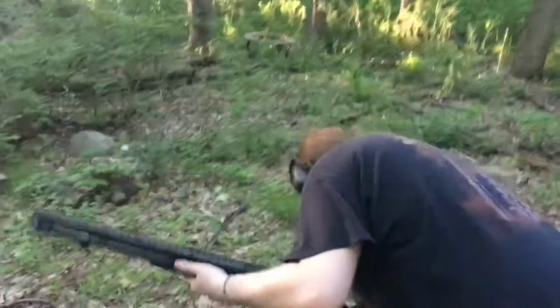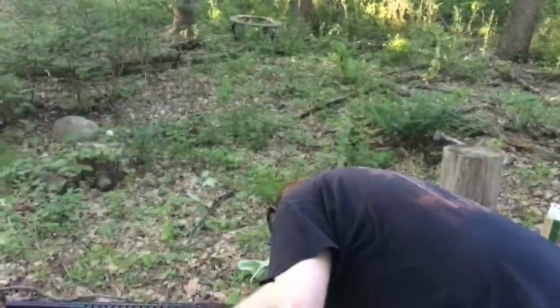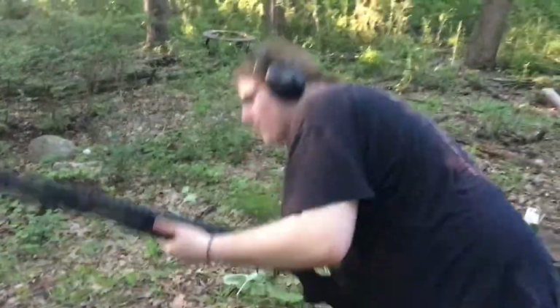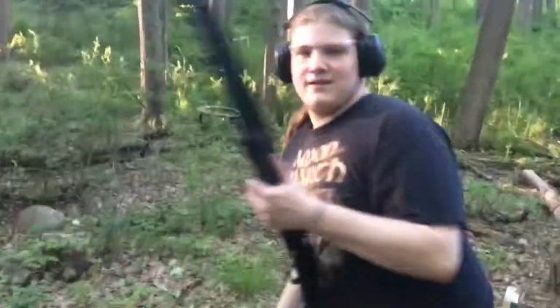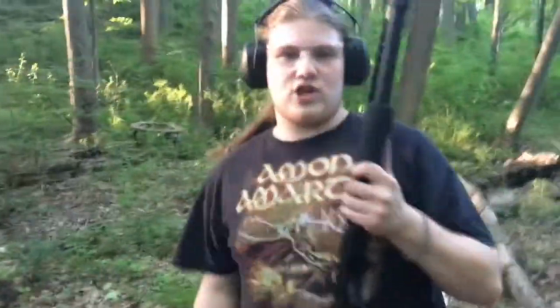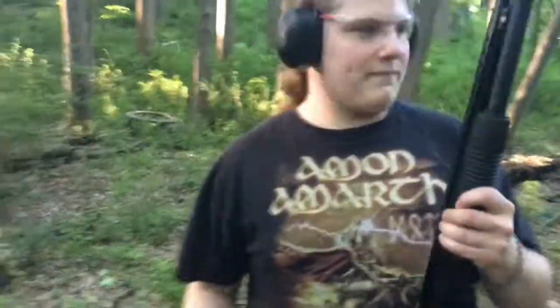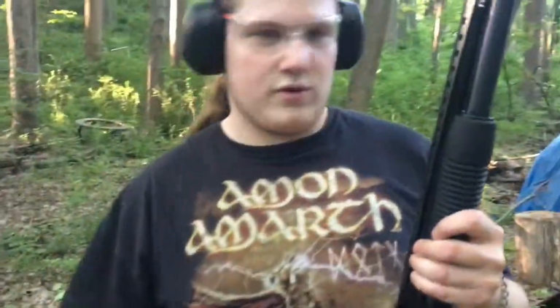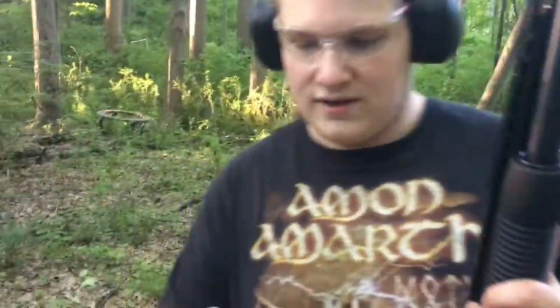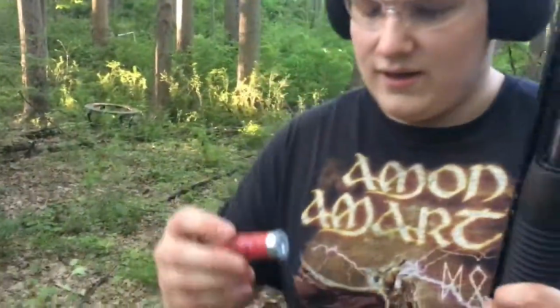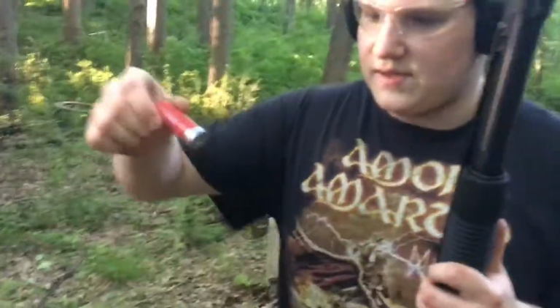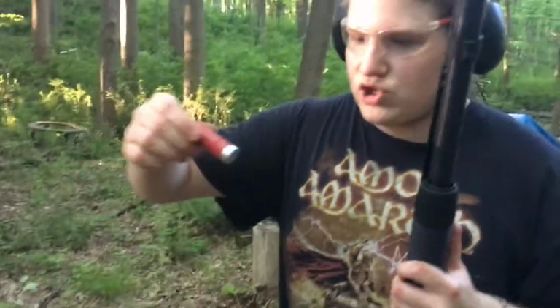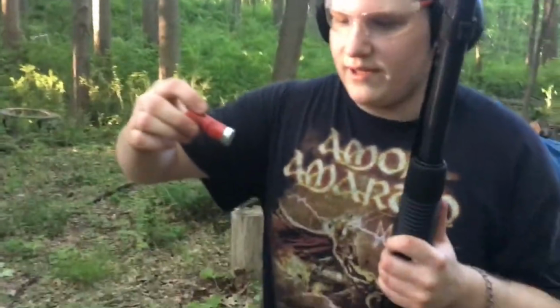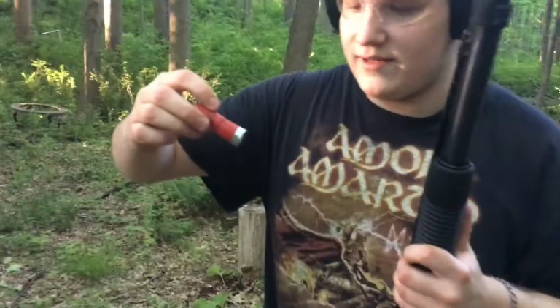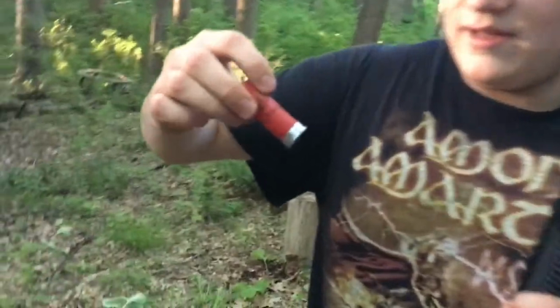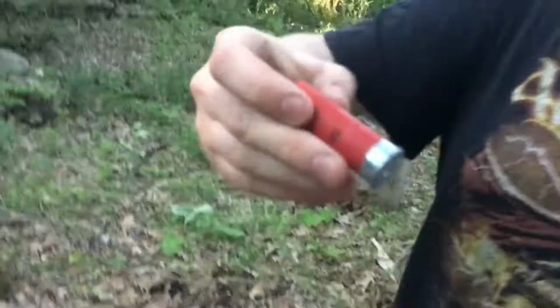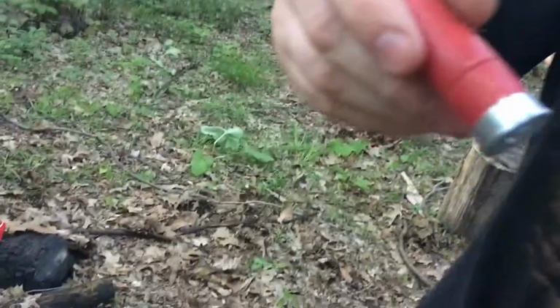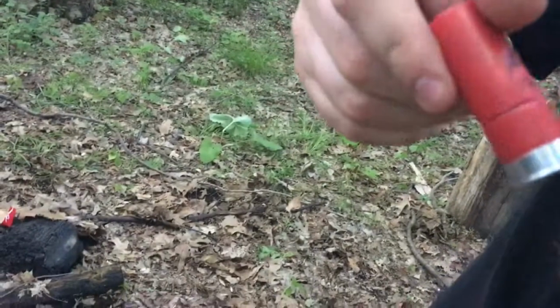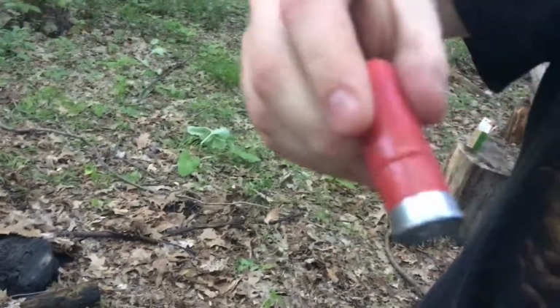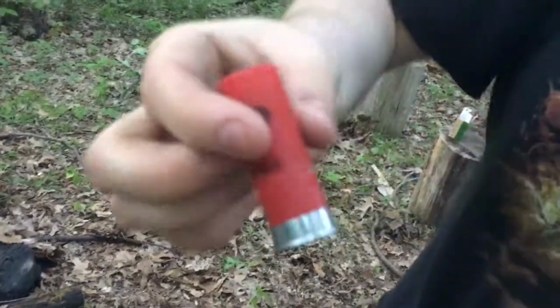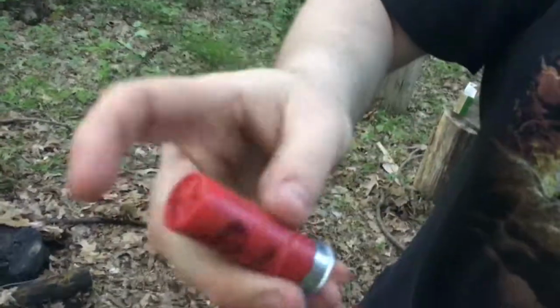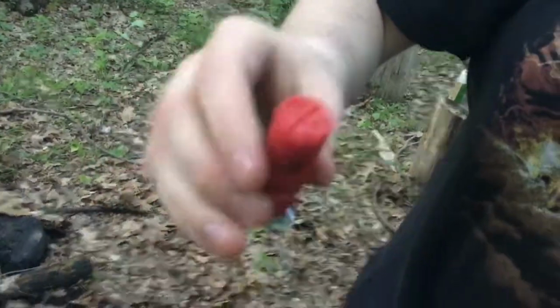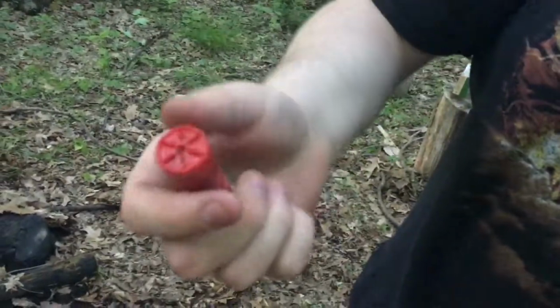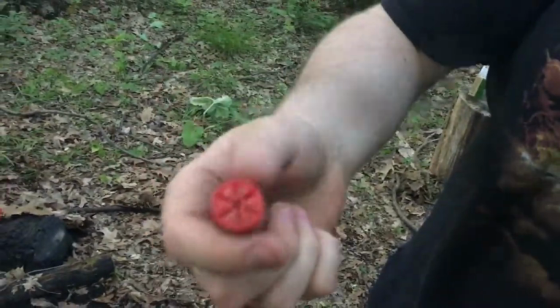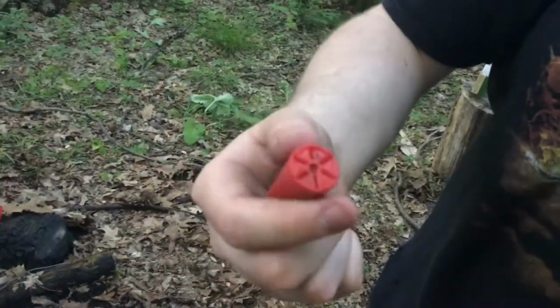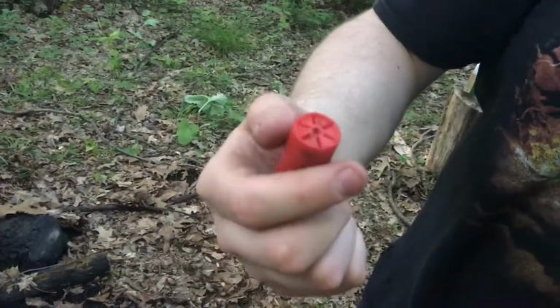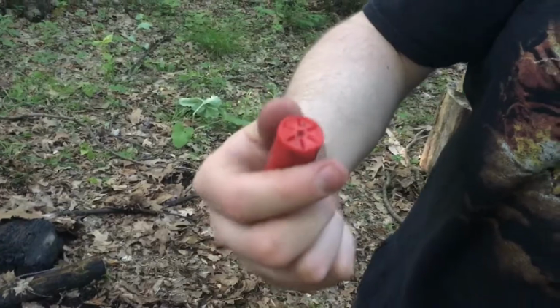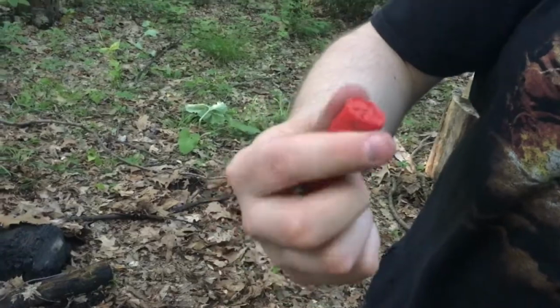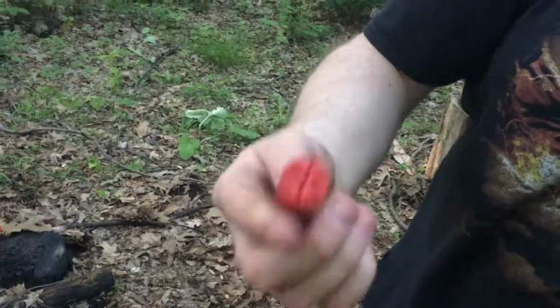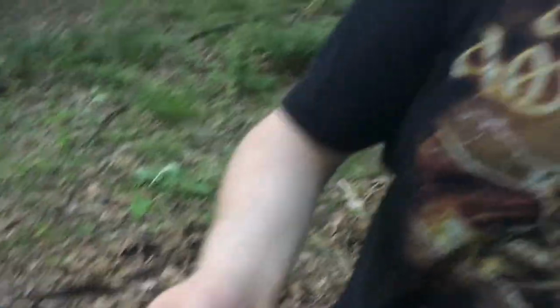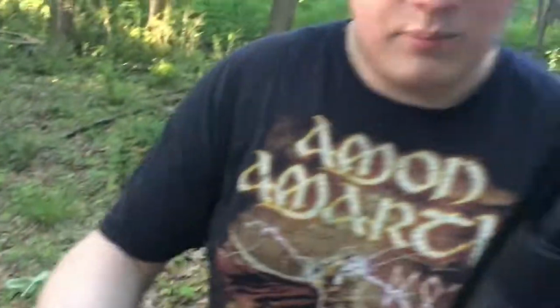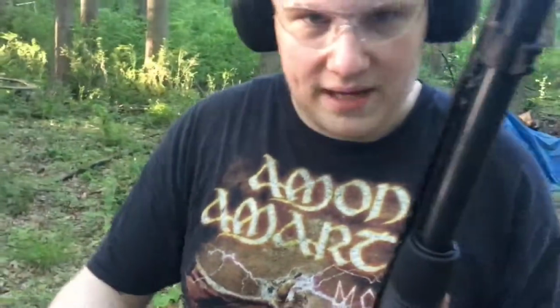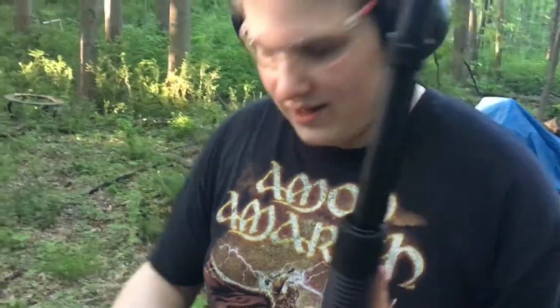All right, ladies and gentlemen at home, viewers, this is a cut shell. You cut it all the way around, and when you fire, this will exit the barrel like a projectile. Like a poor man's slug.